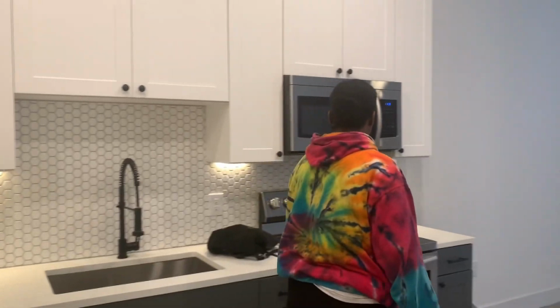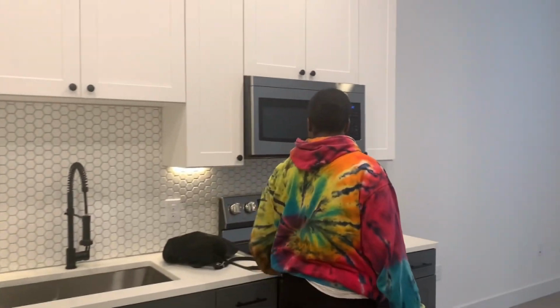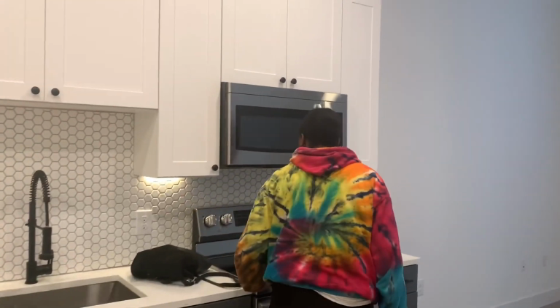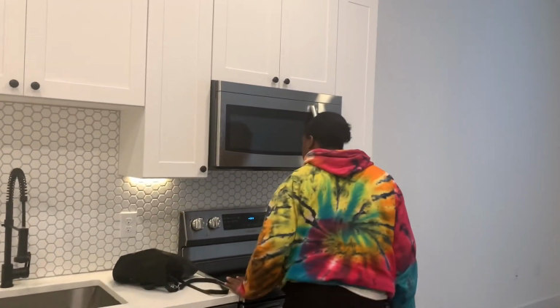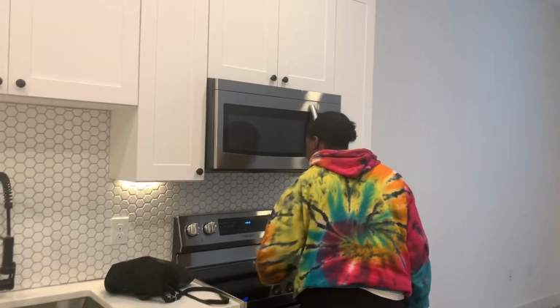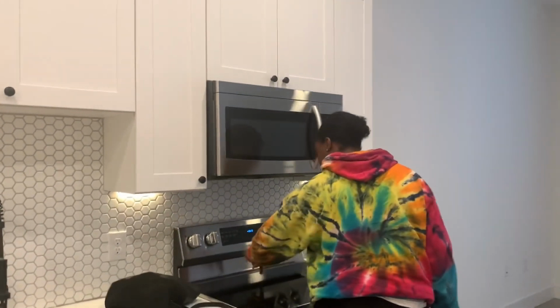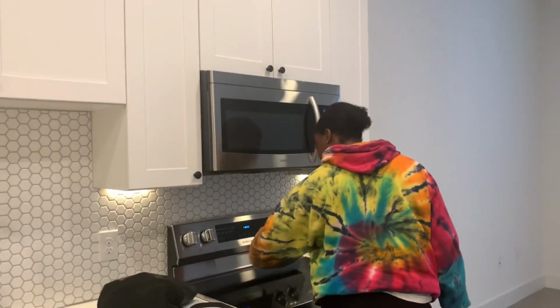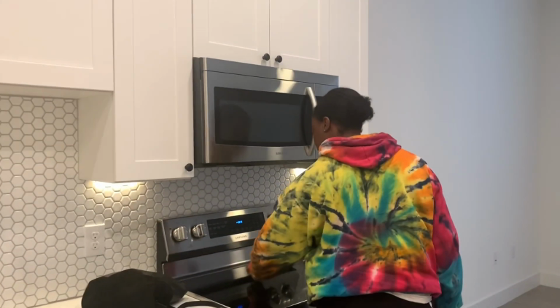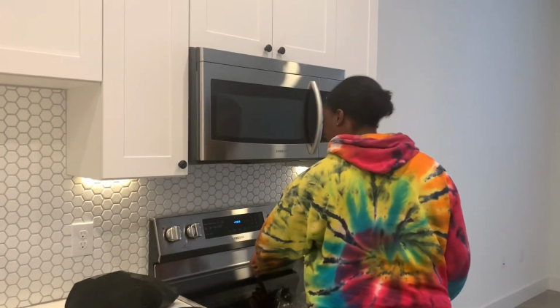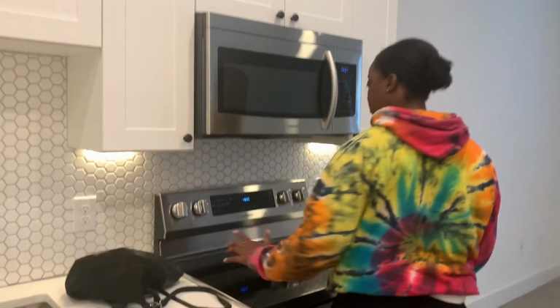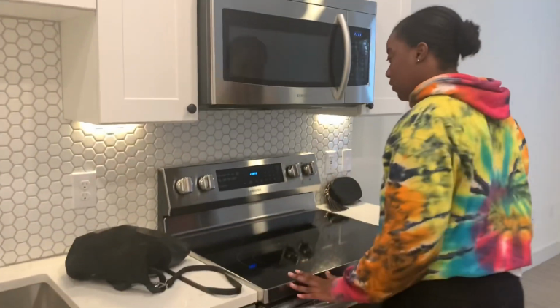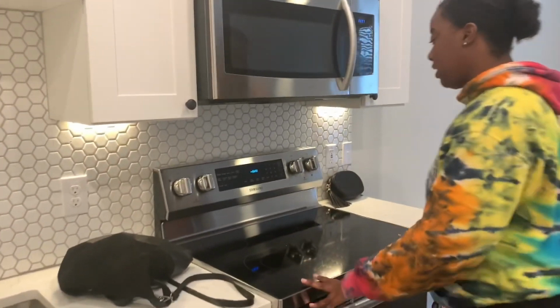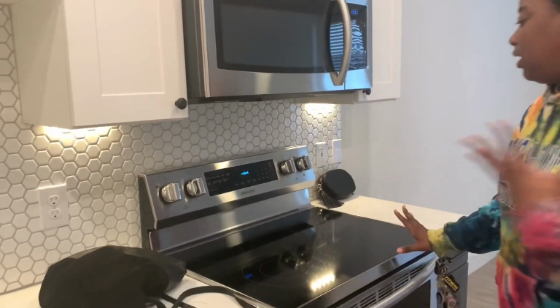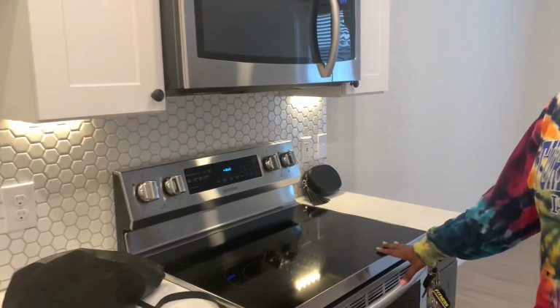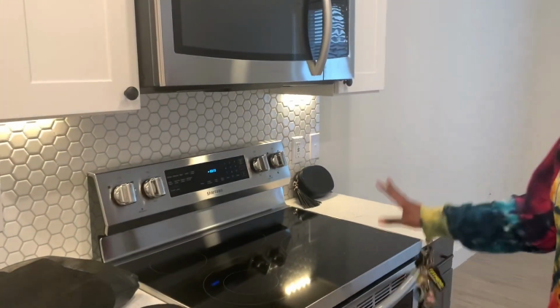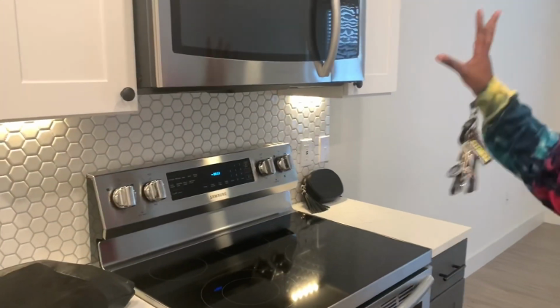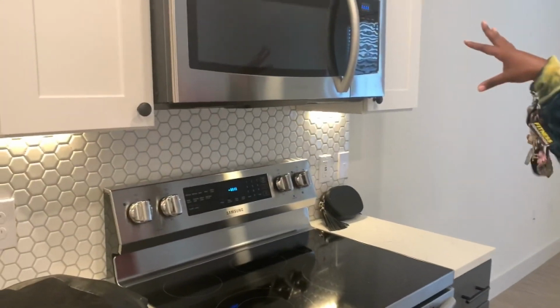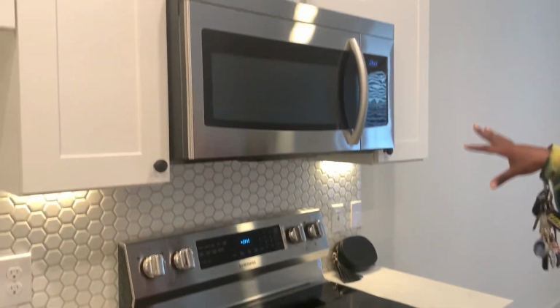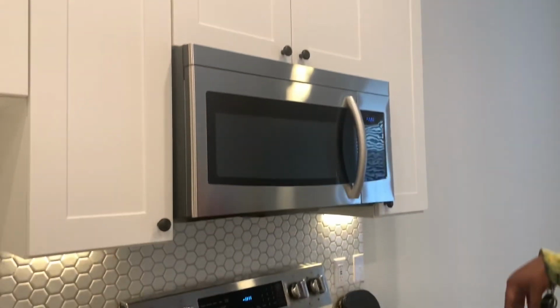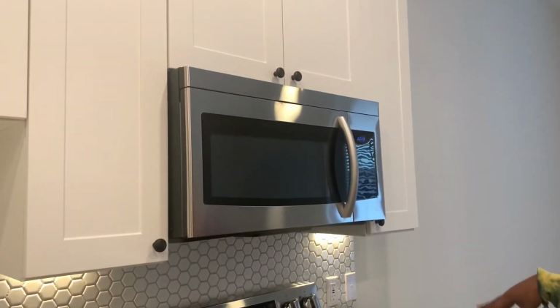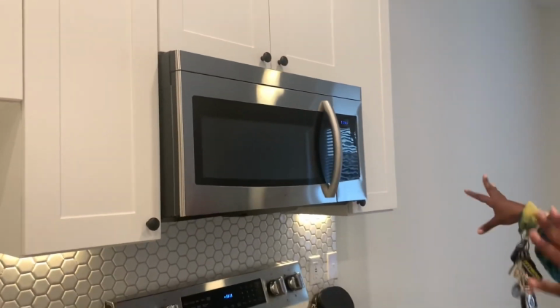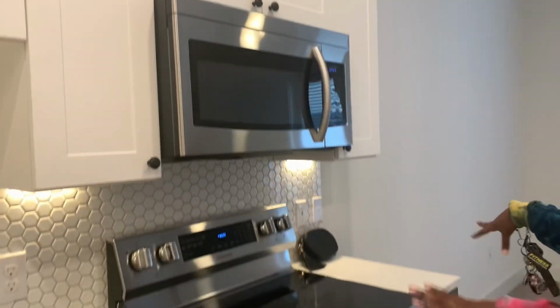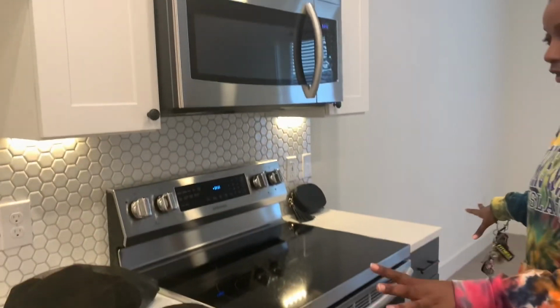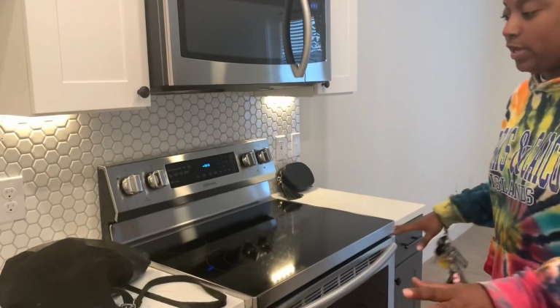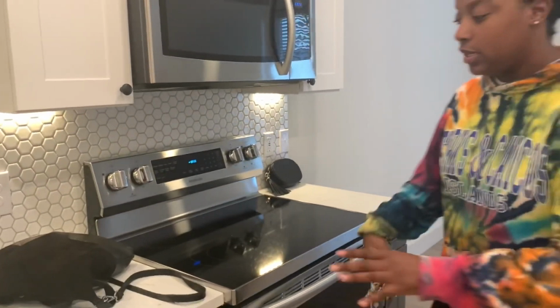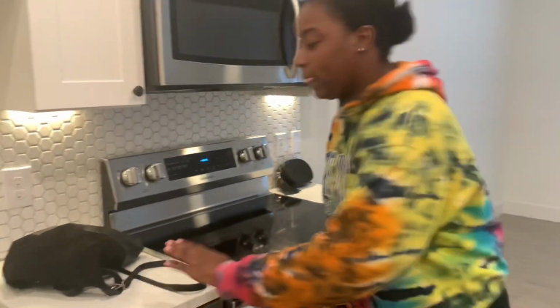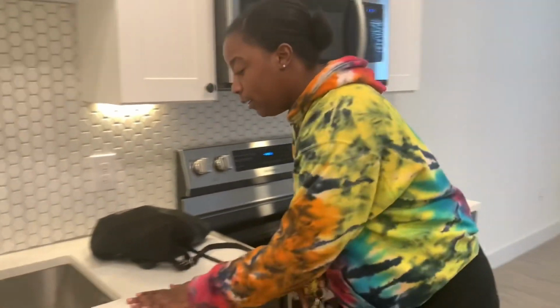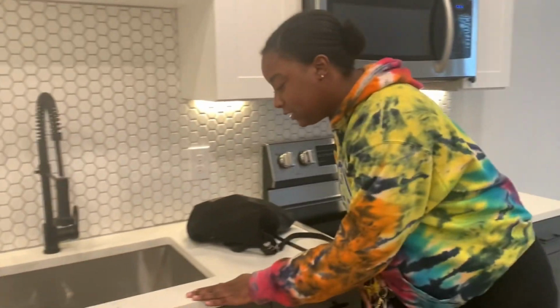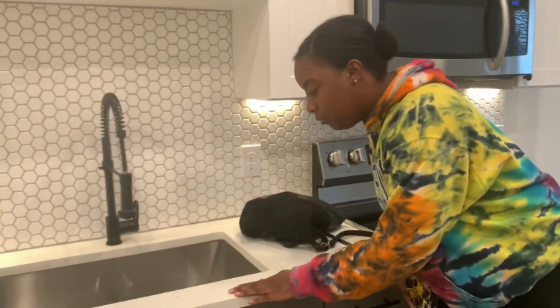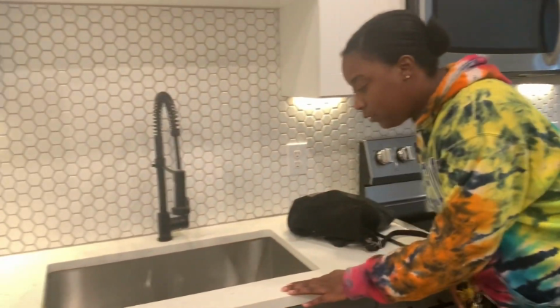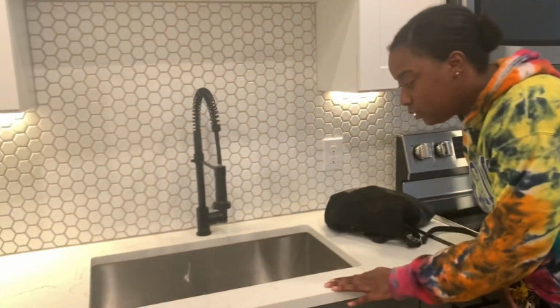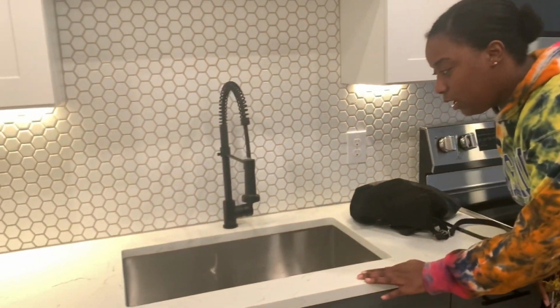What is it? A warming center. Oven, microwave, stove, more cabinets. I think this is called Marble Tops.